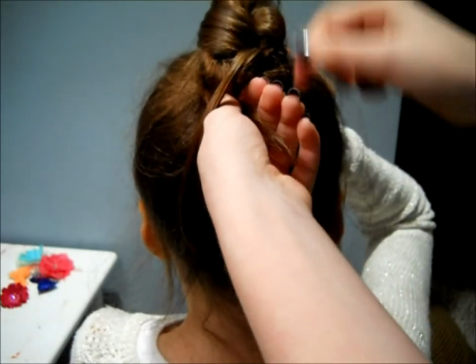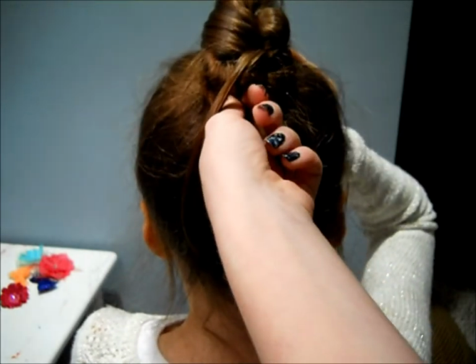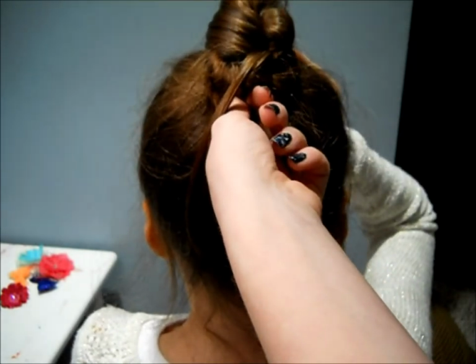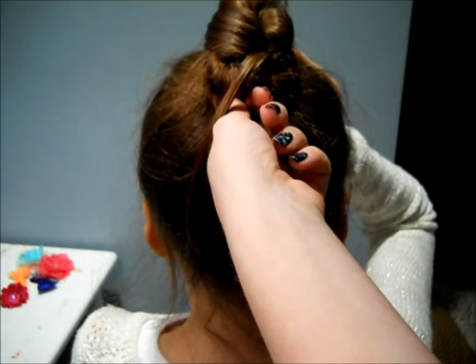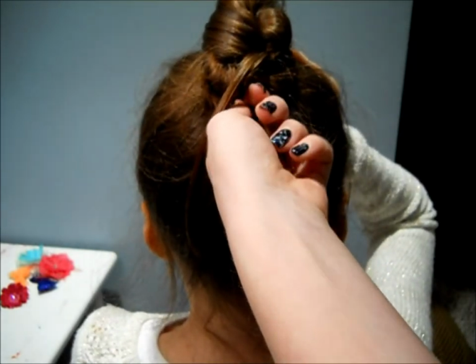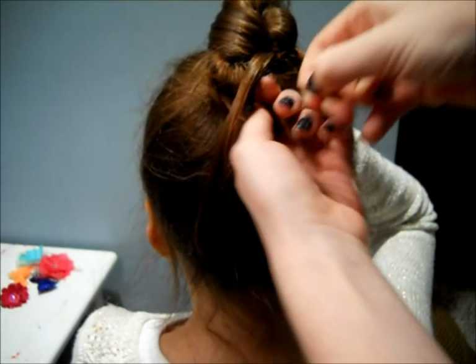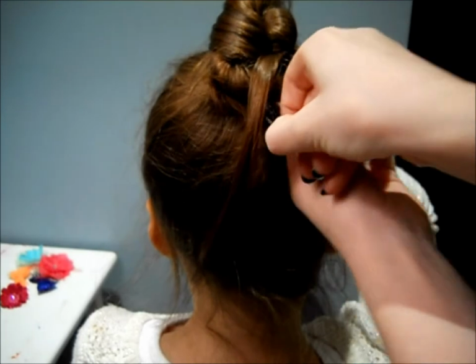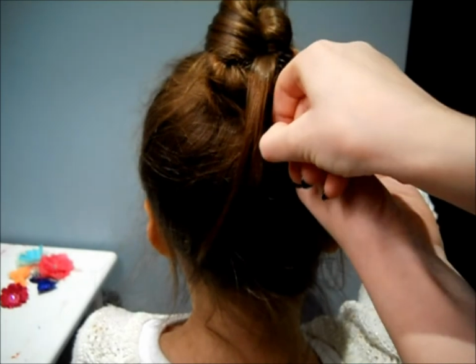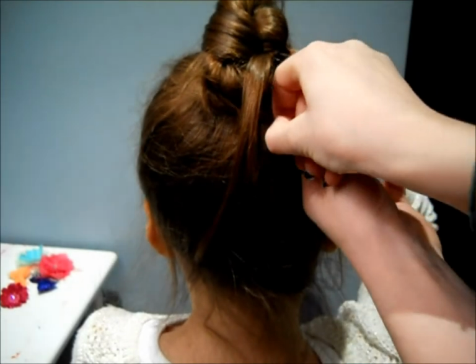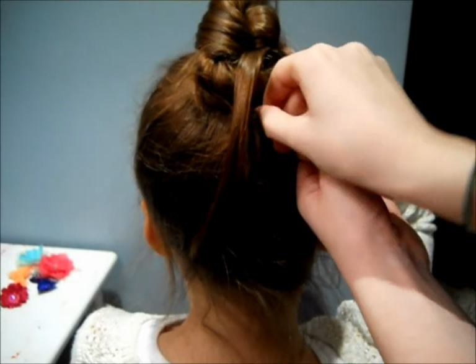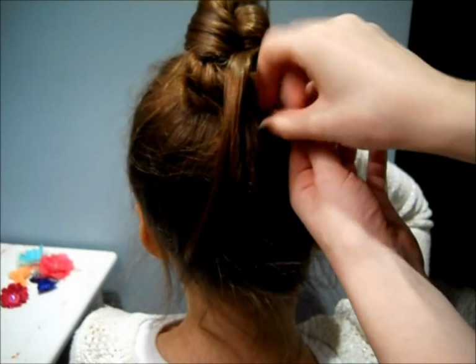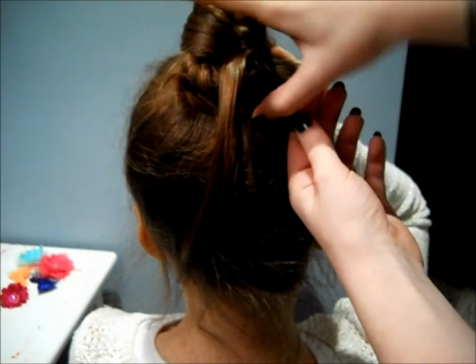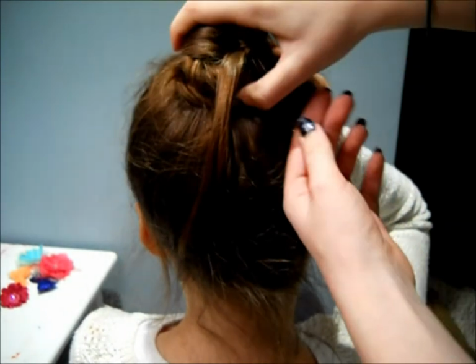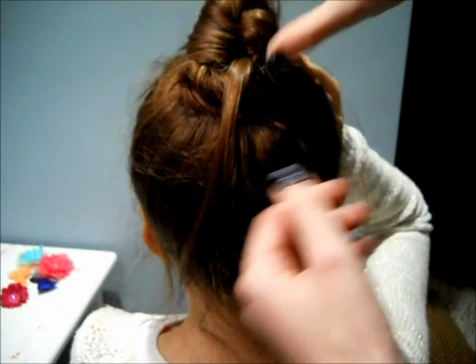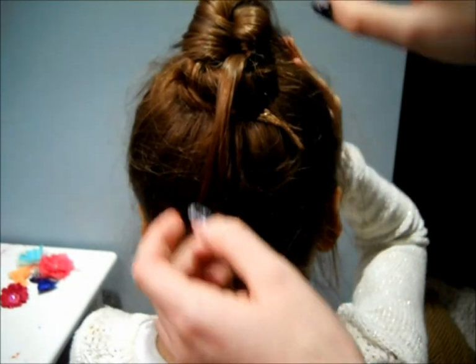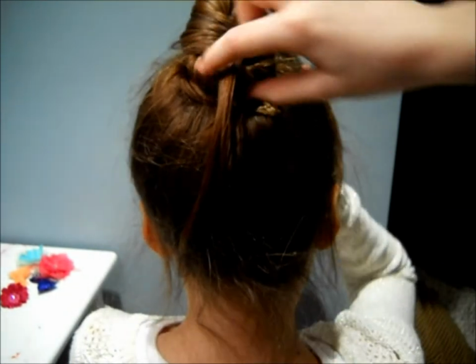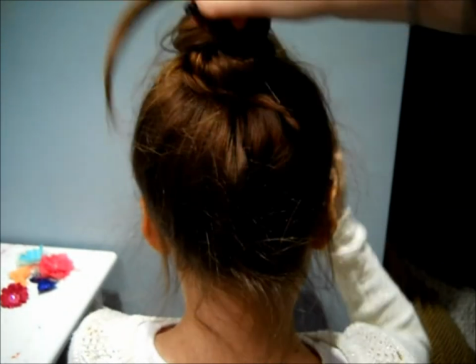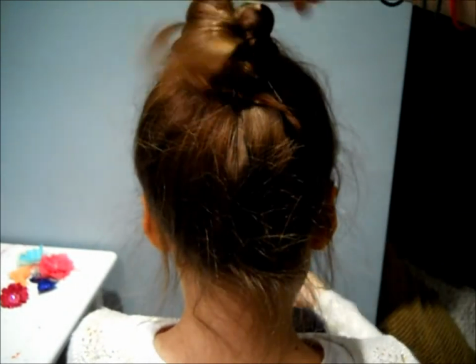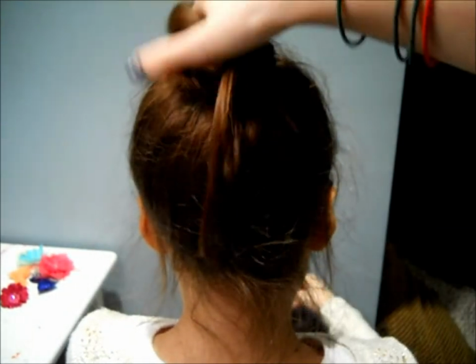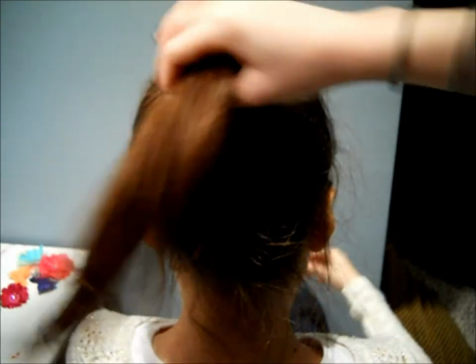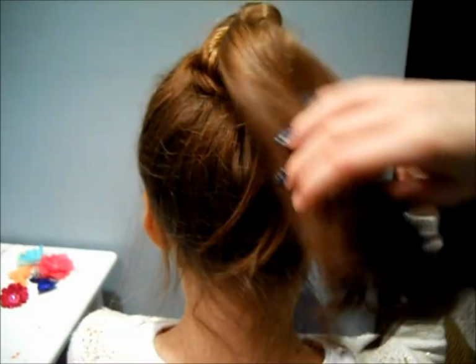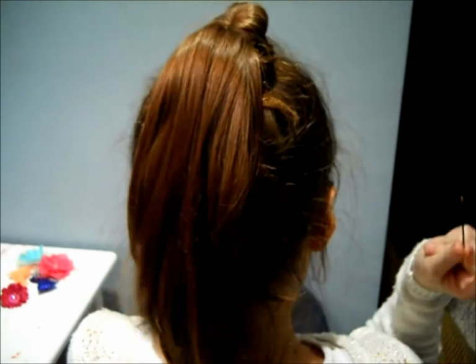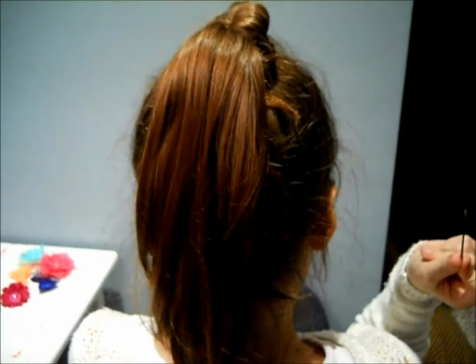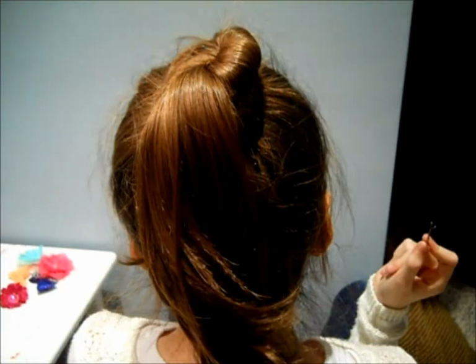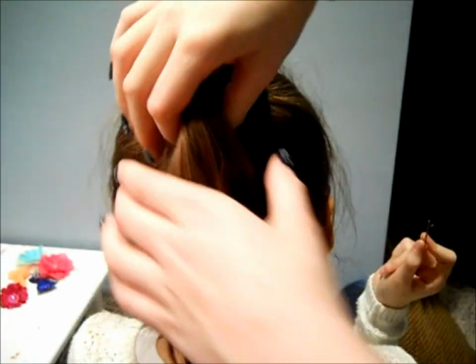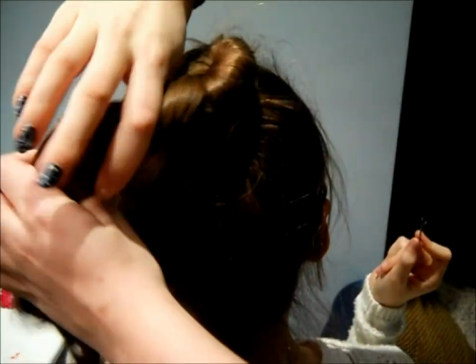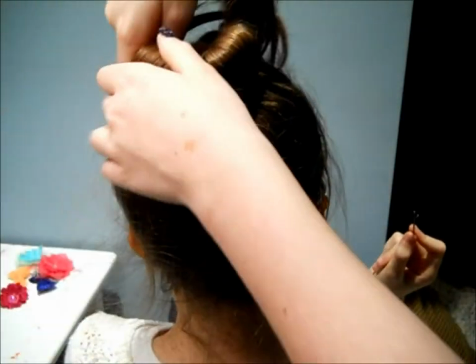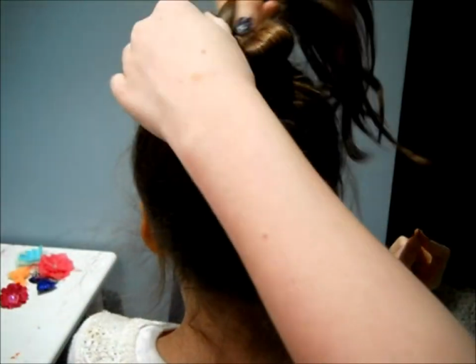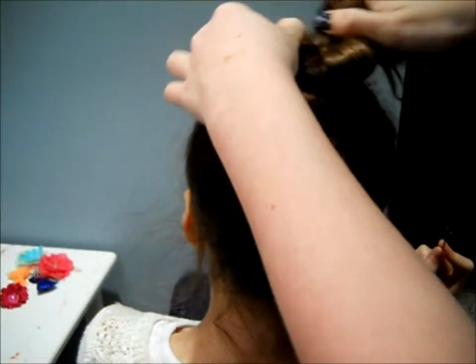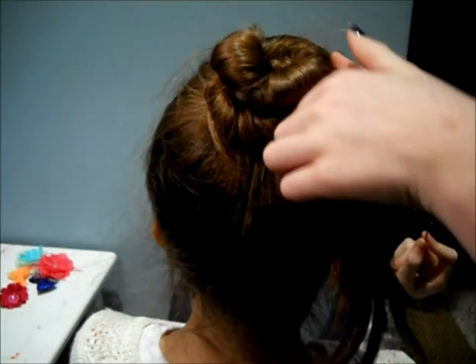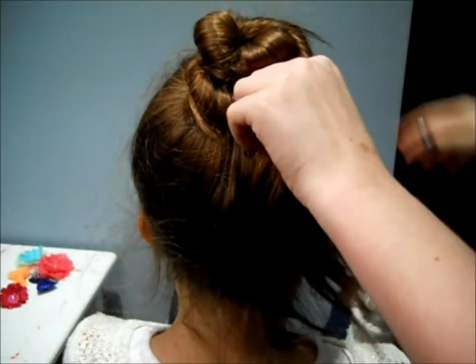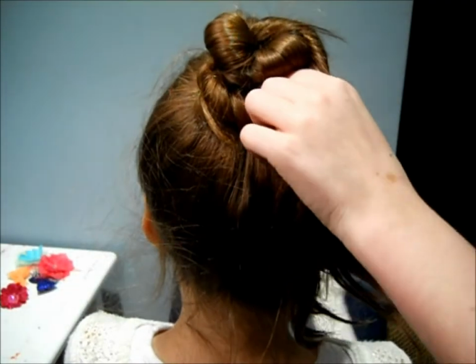After you are done twisting and bobby pinning your first strand, you are going to be doing the exact same thing to your second piece. Just twist it, wrap it, and bobby pin it.